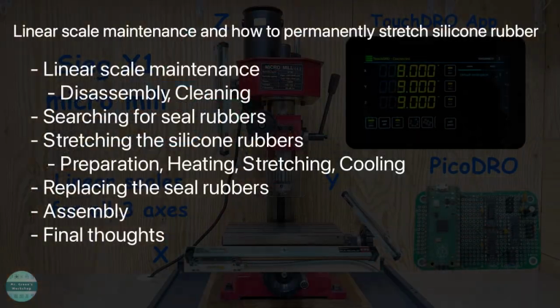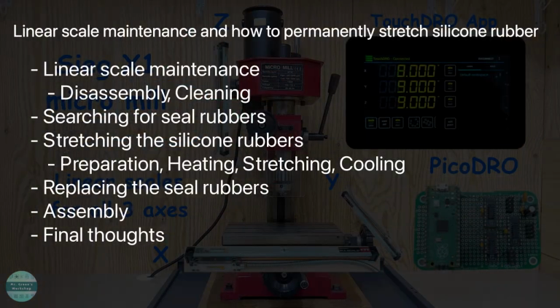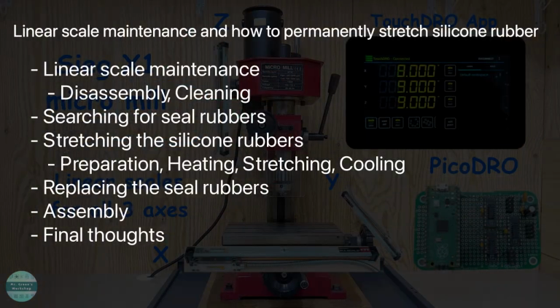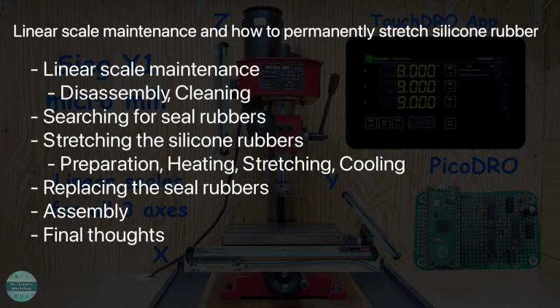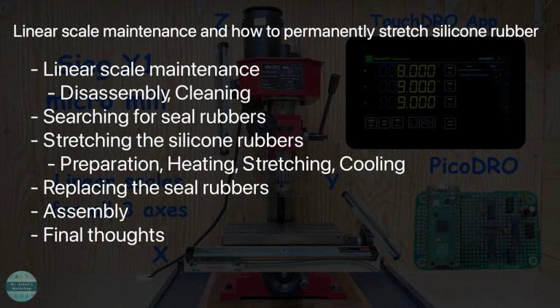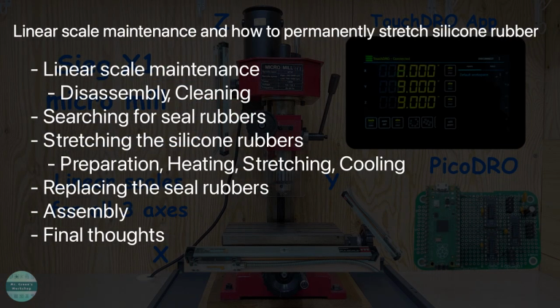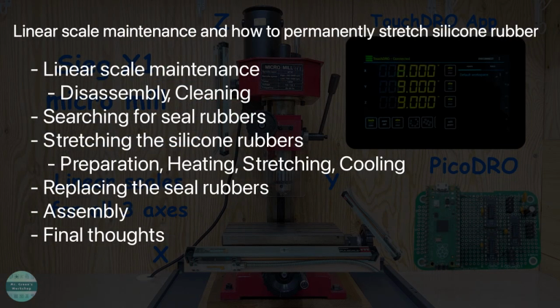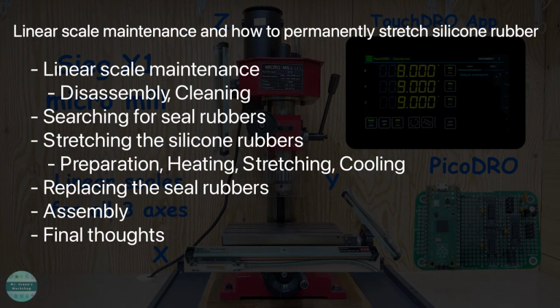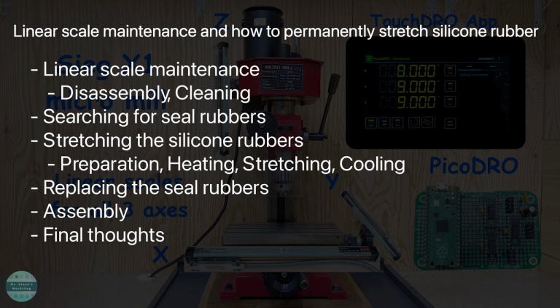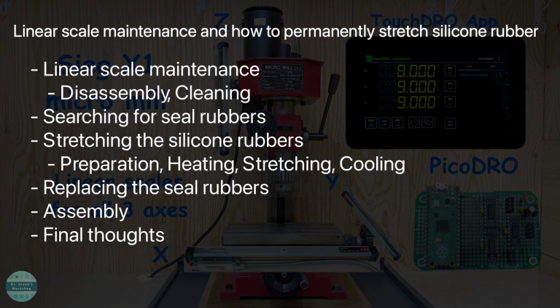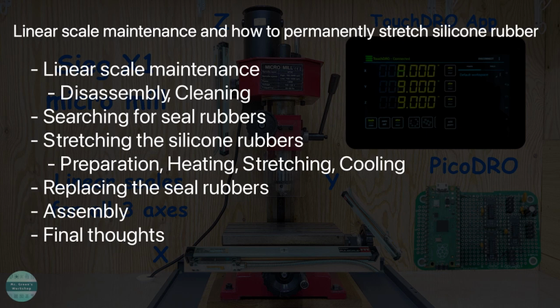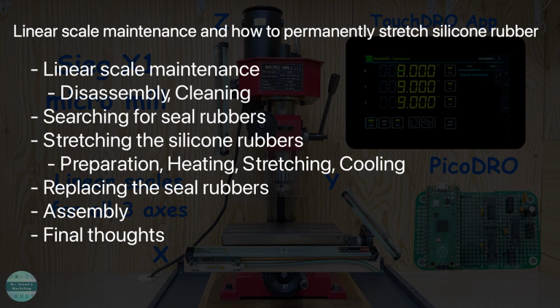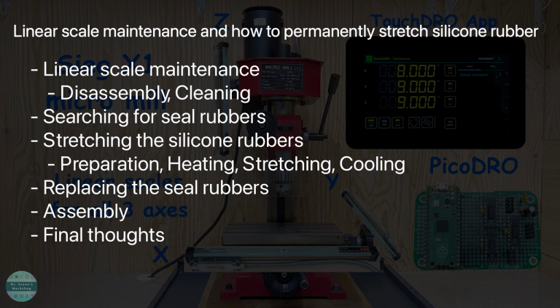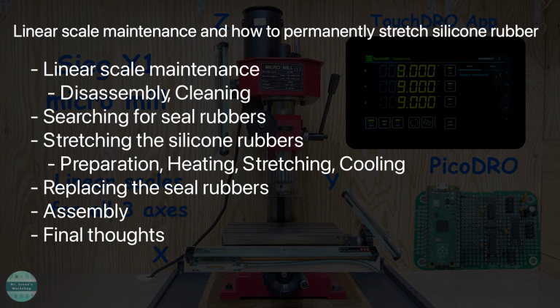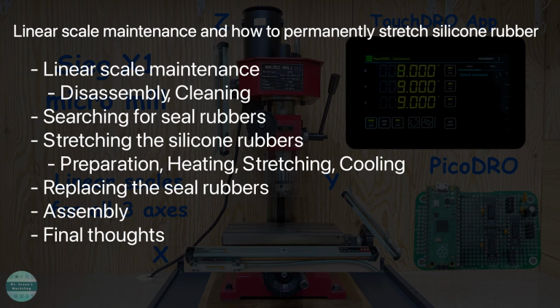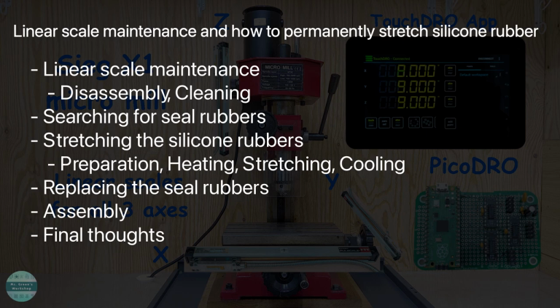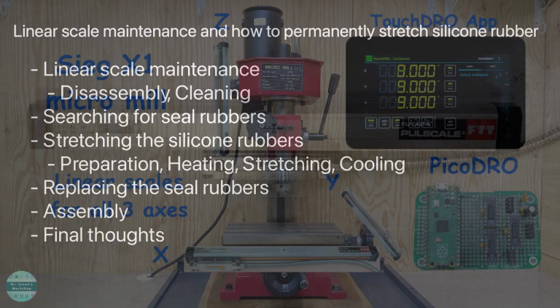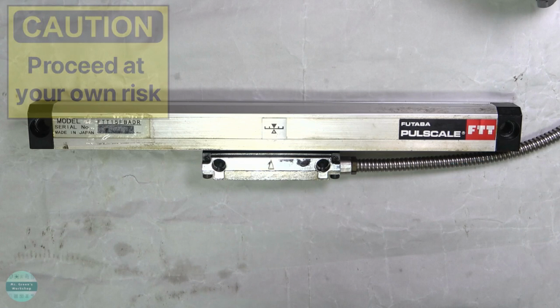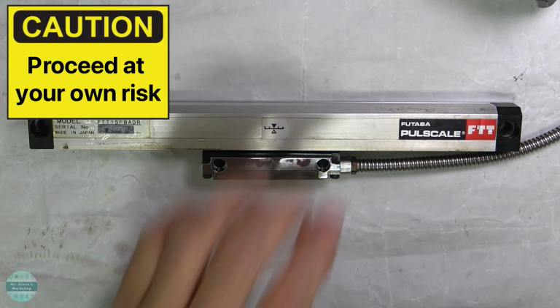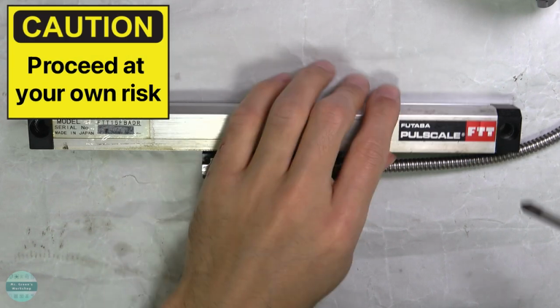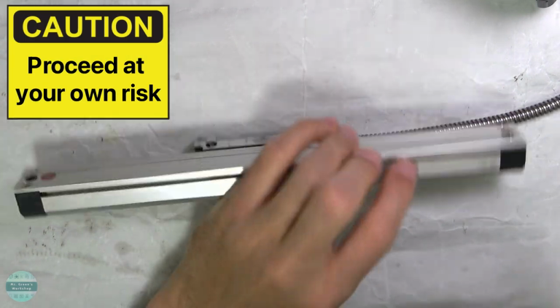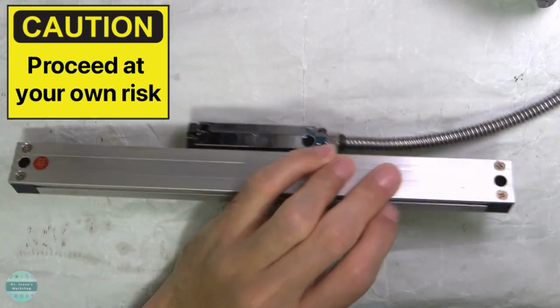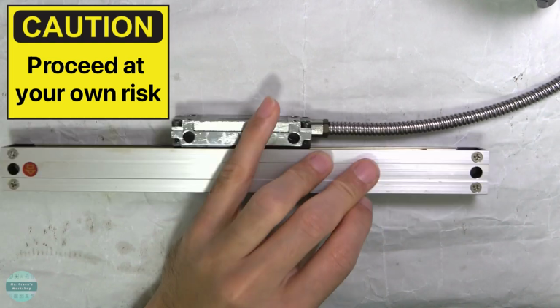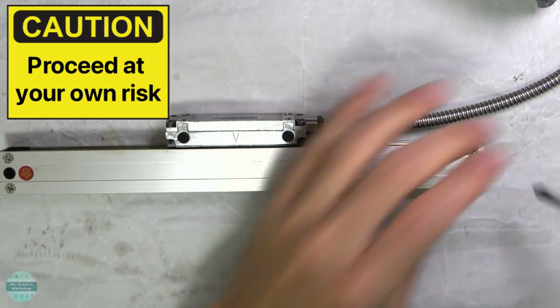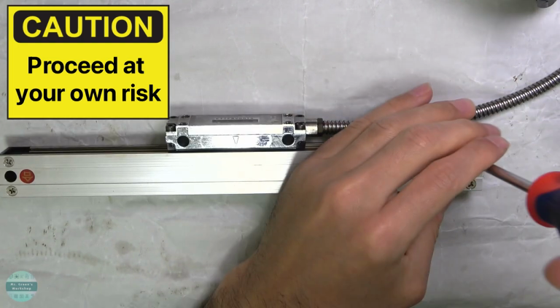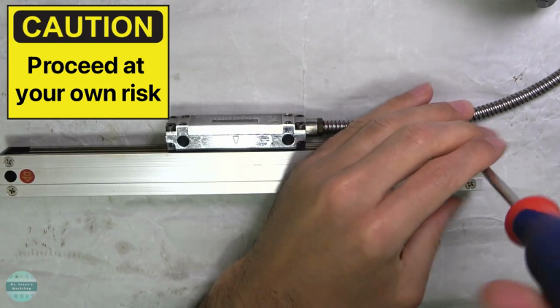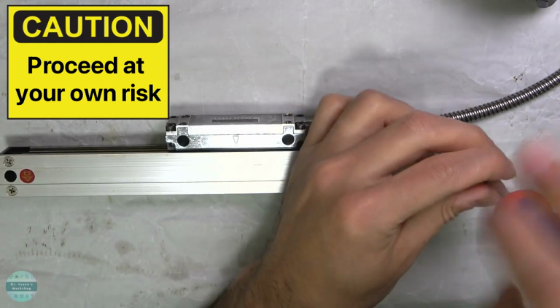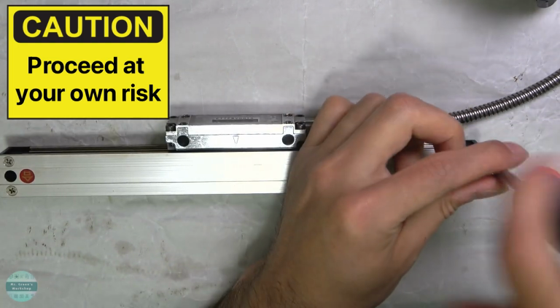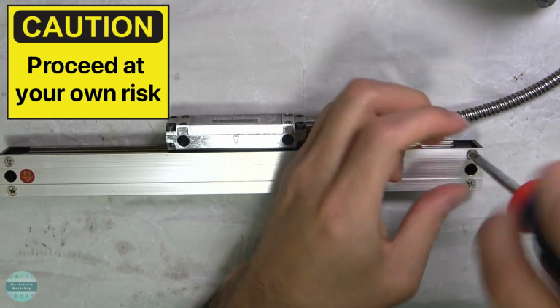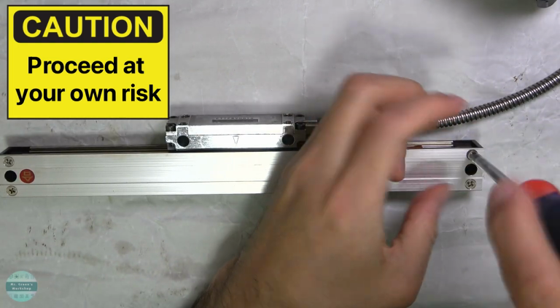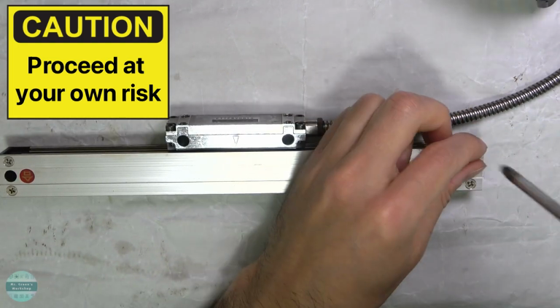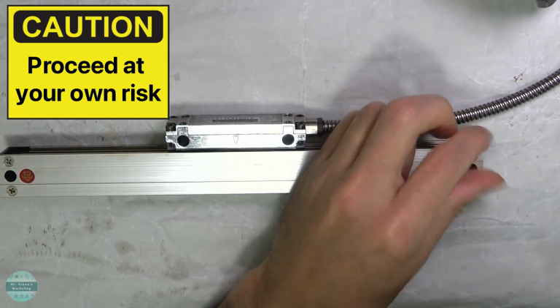Today I will cover how I performed maintenance on the linear scales and how I stretched and fitted the silicon rubber strip. Things could go sideways during the process, so please keep in mind that I'm just sharing my experience.